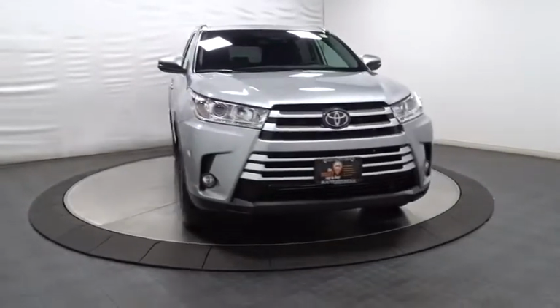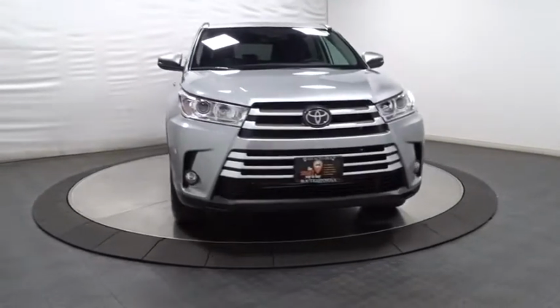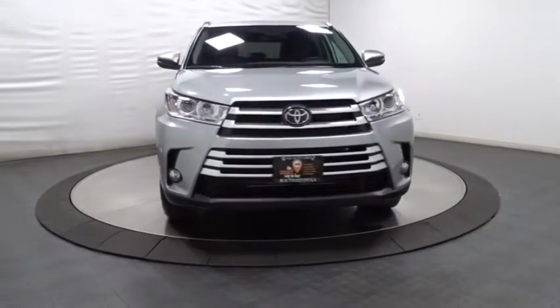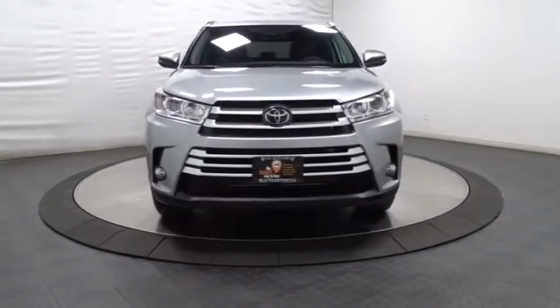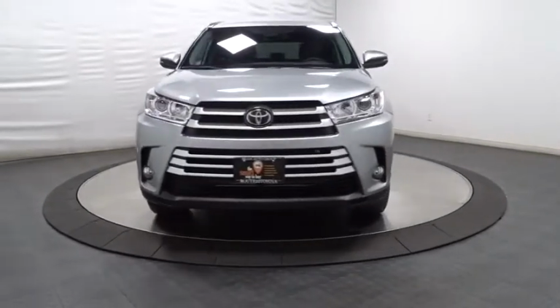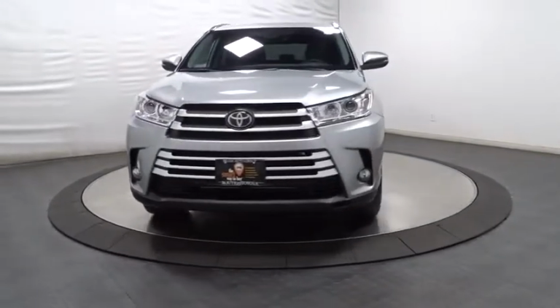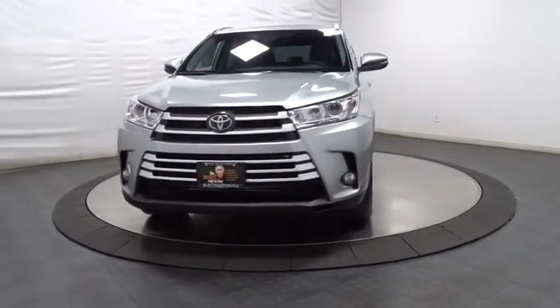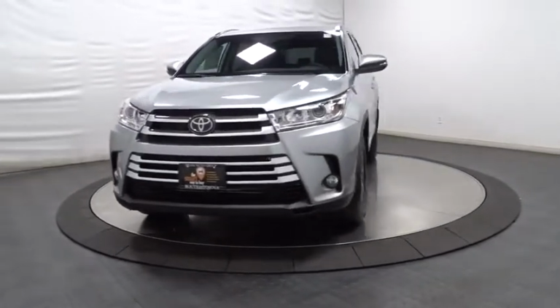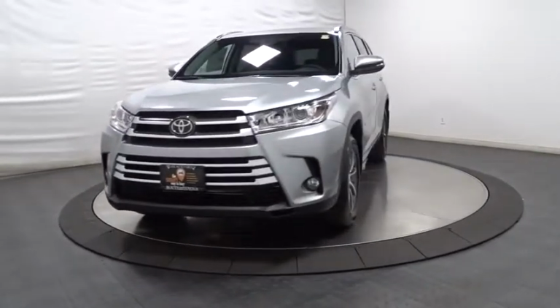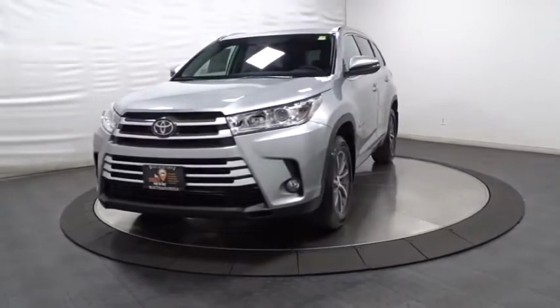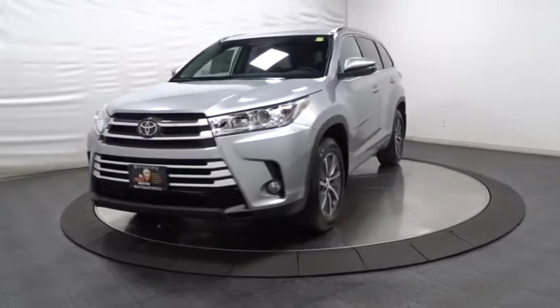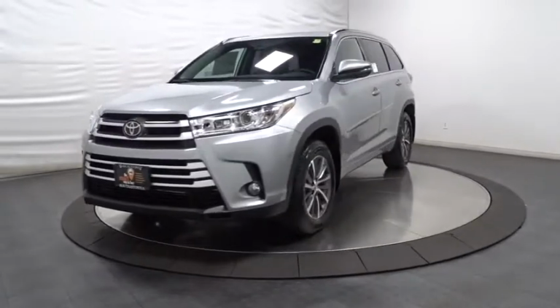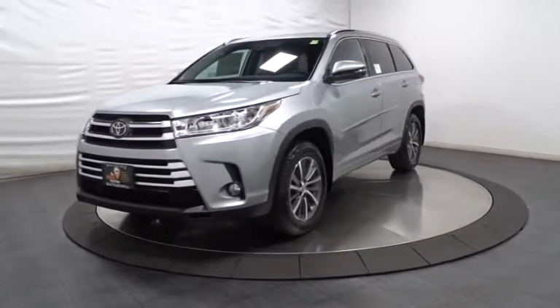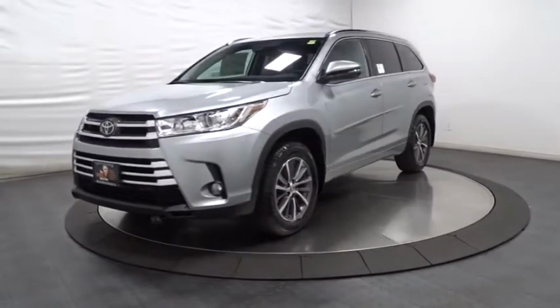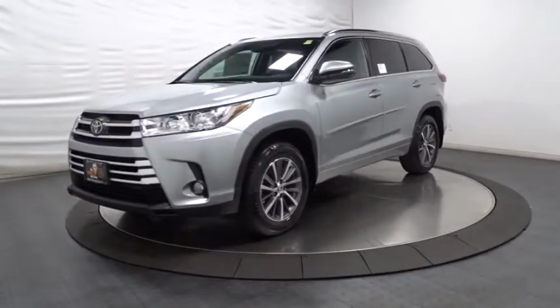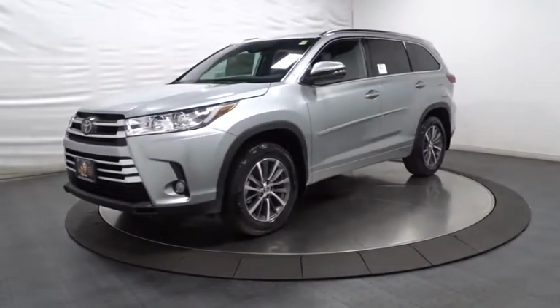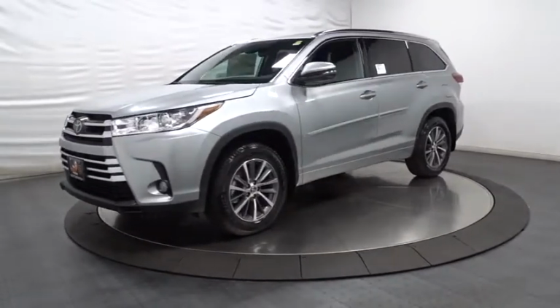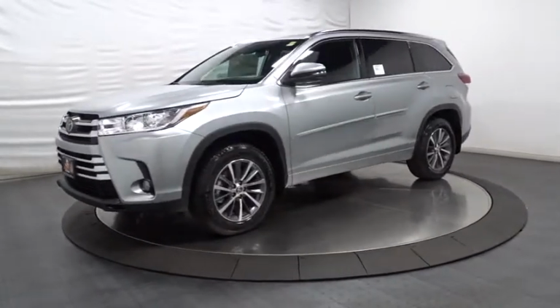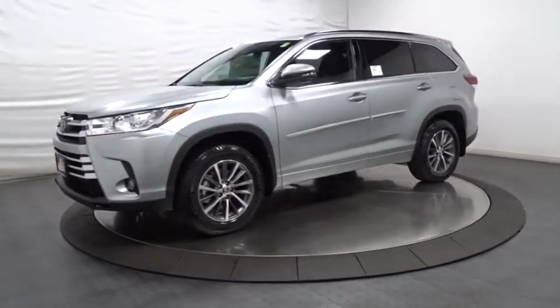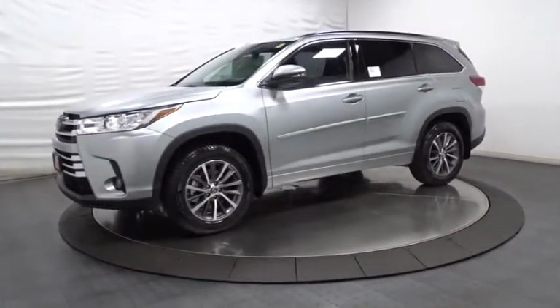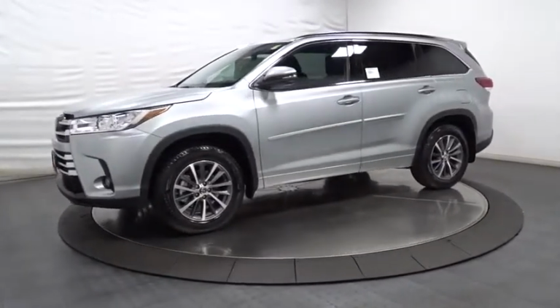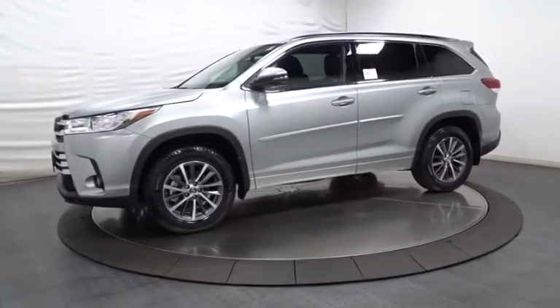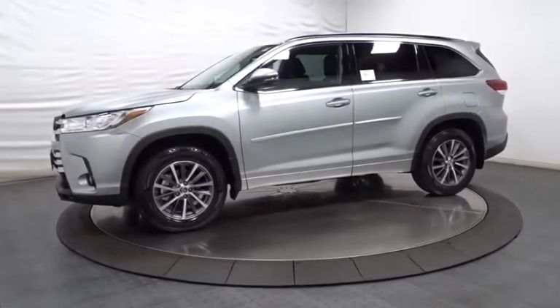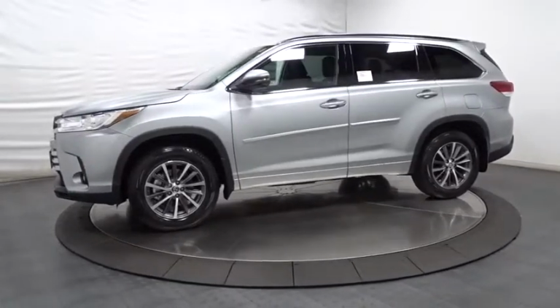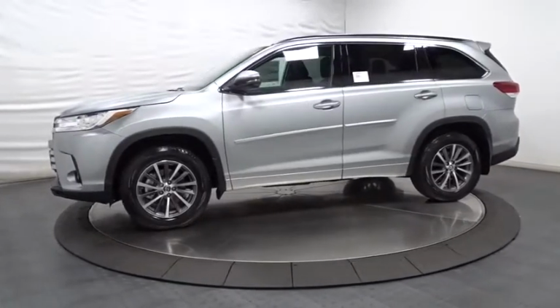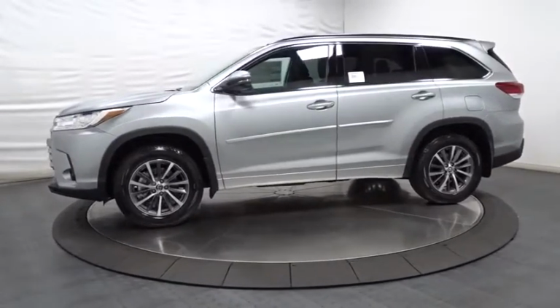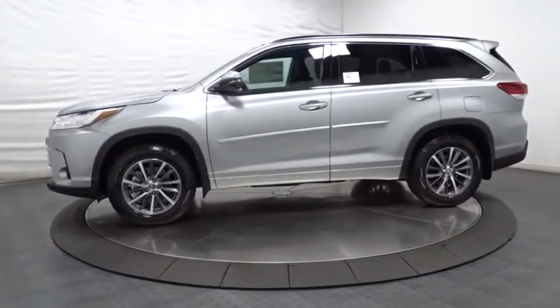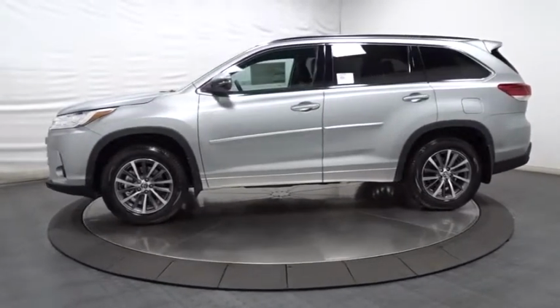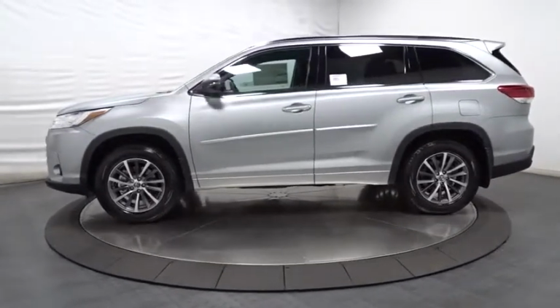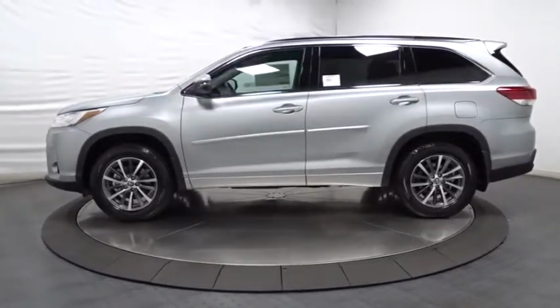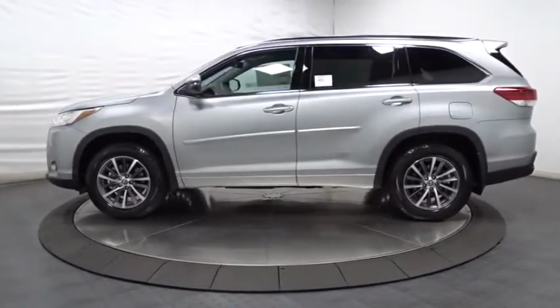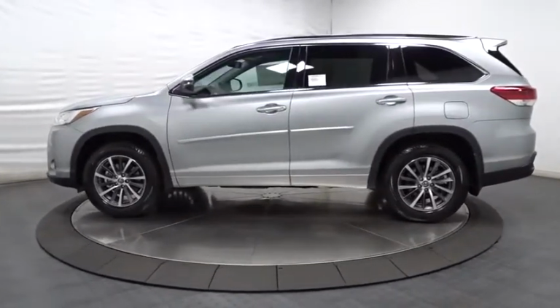Leather seats, tachometer, tinted glass, splash guards, engine immobilizer, body color door handles, power rear window sunshade, low tire pressure warning. Wouldn't you look great in this vehicle? Stop in today and see for yourself.